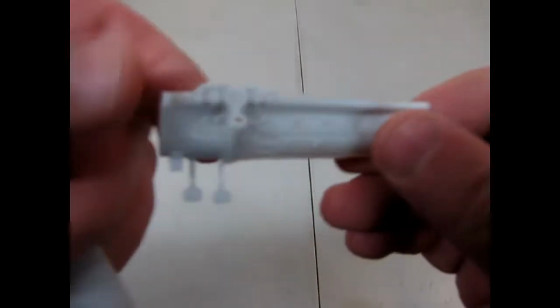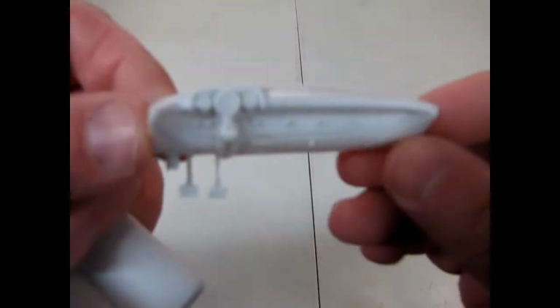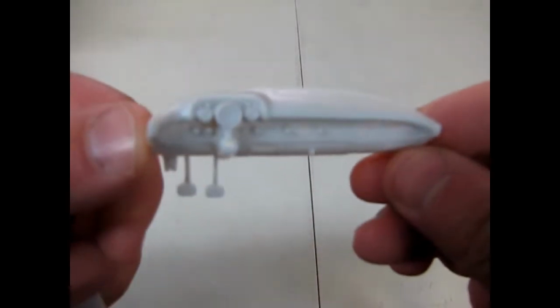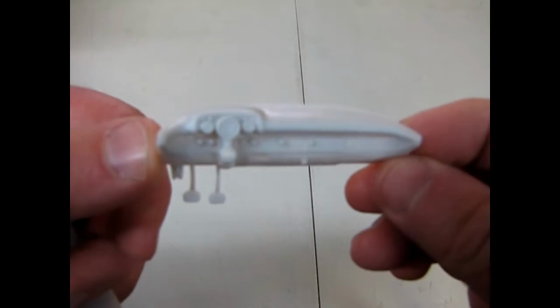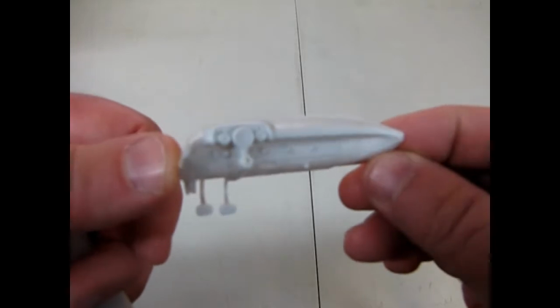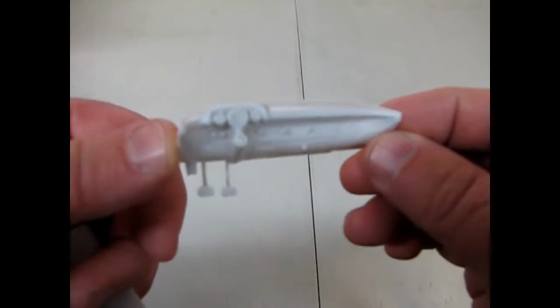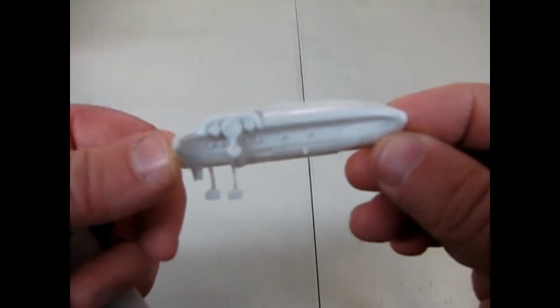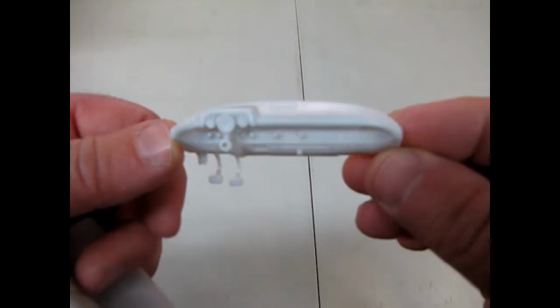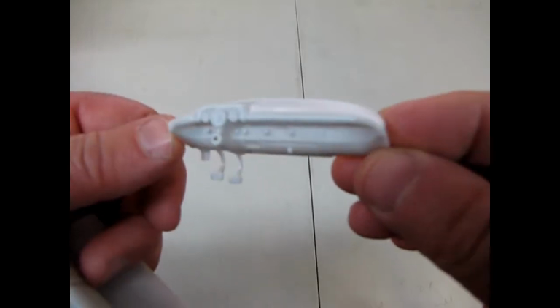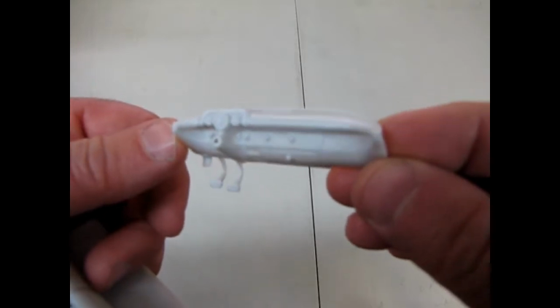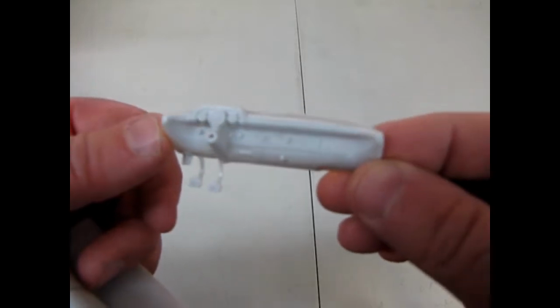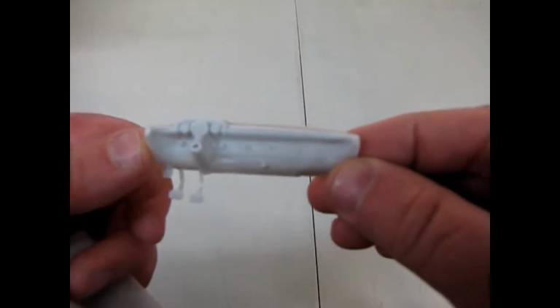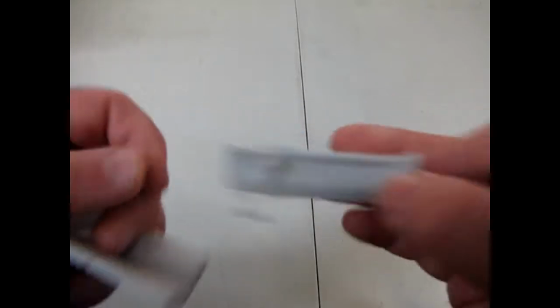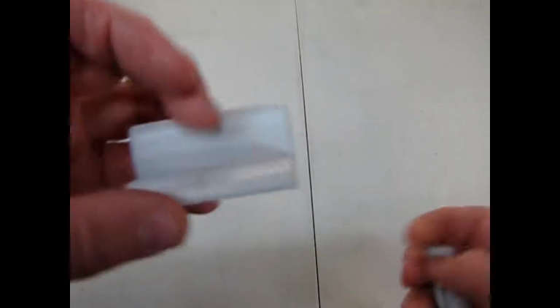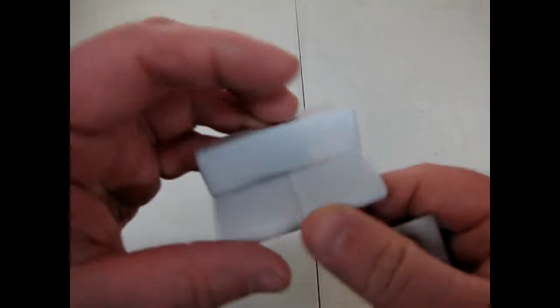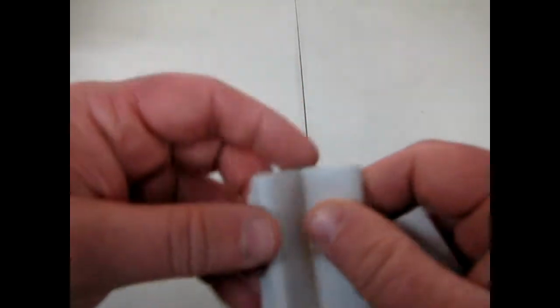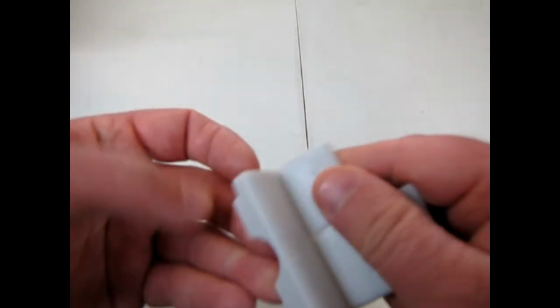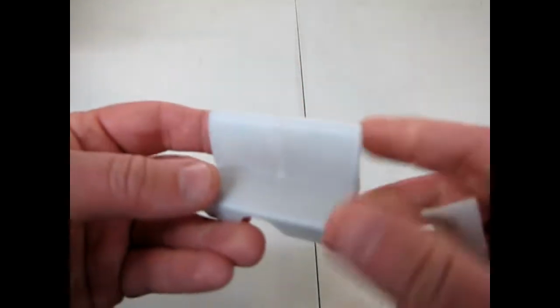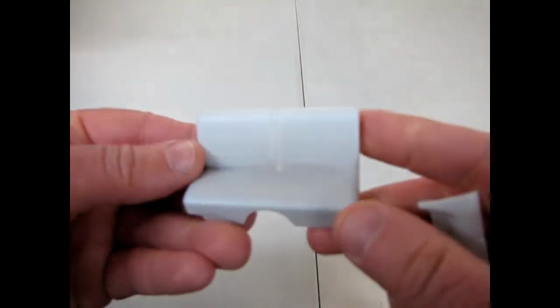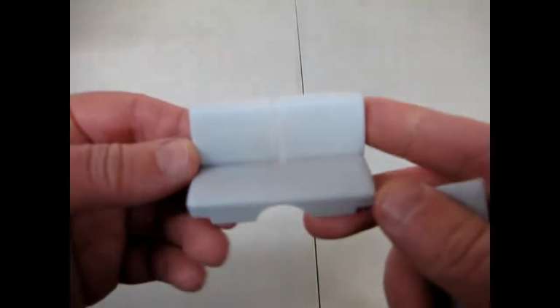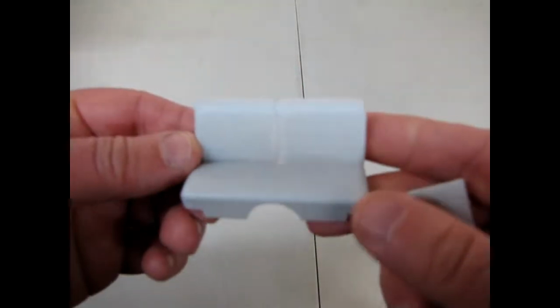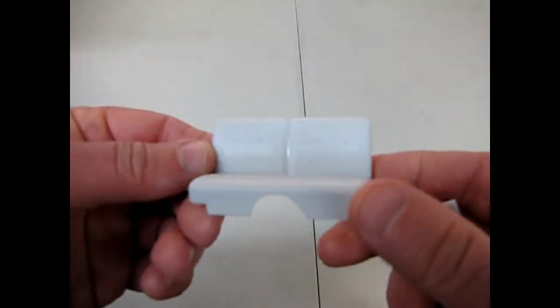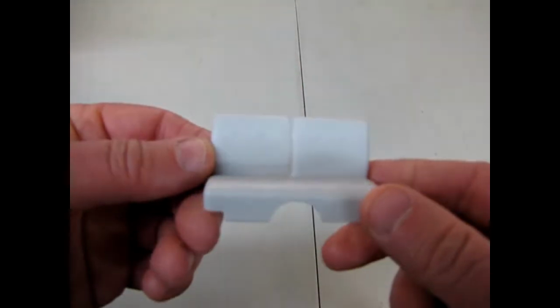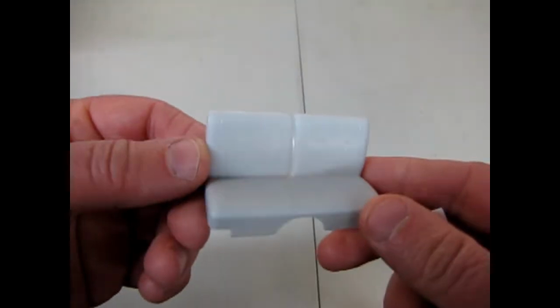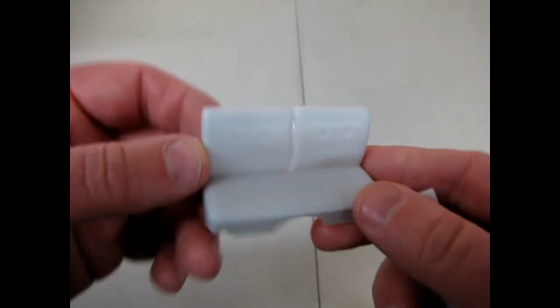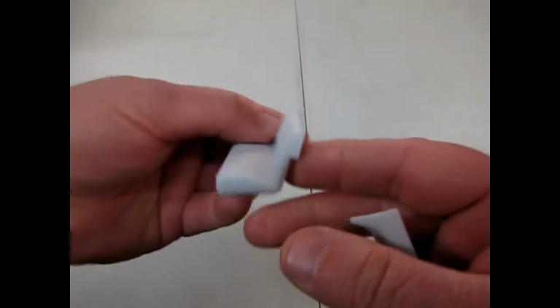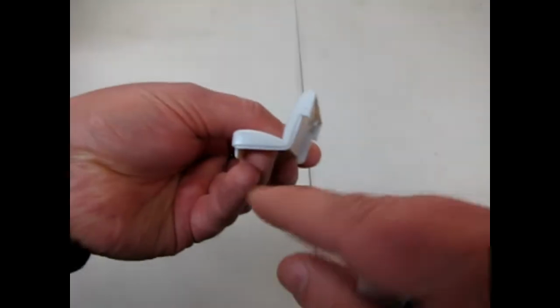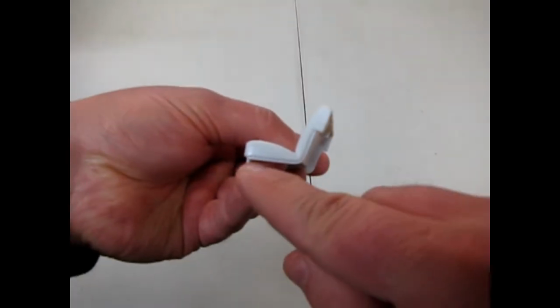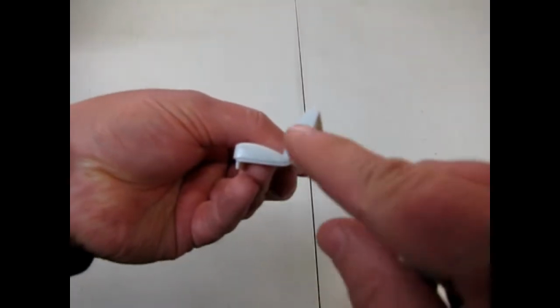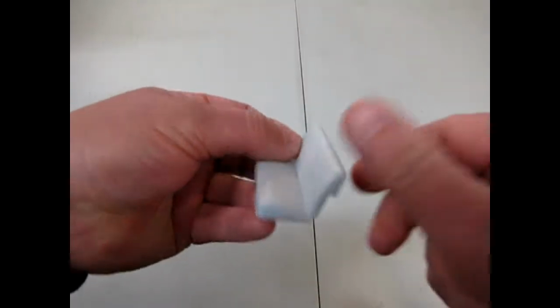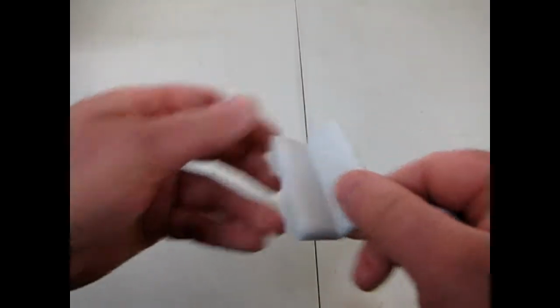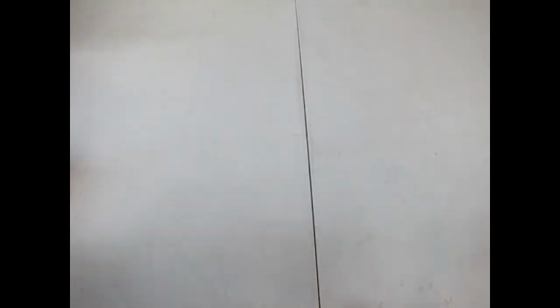And here we have the dashboard — you can see very, very nice detail in there. And here's our front seat. You can see it's got the room for the side pieces.